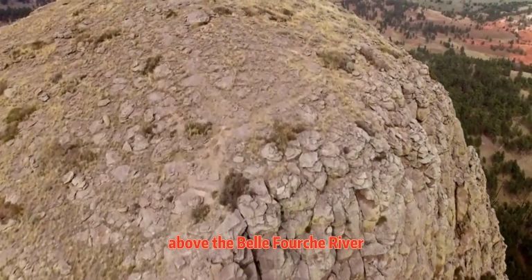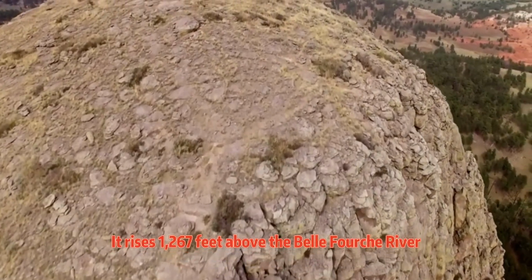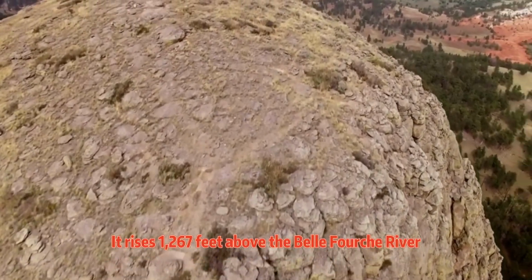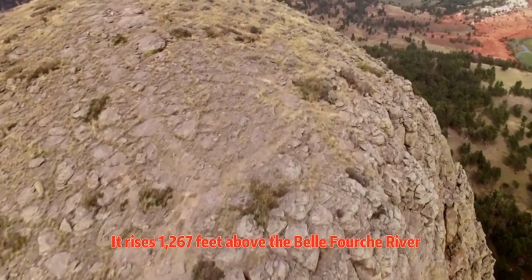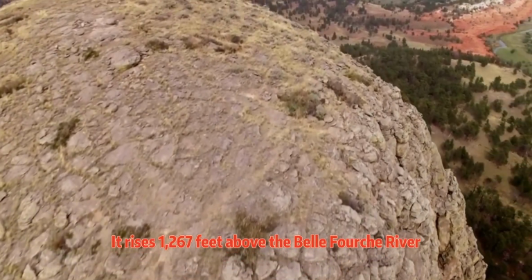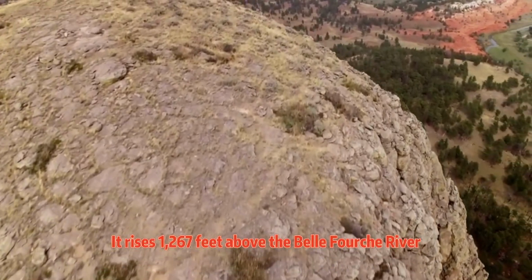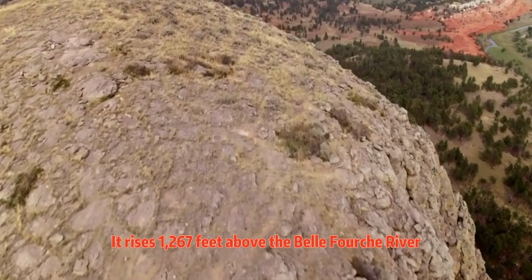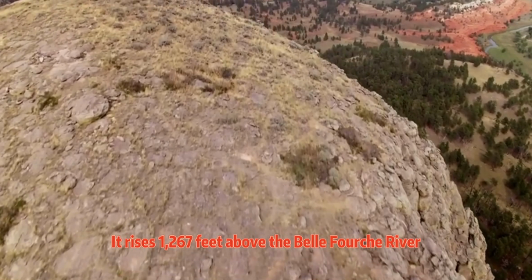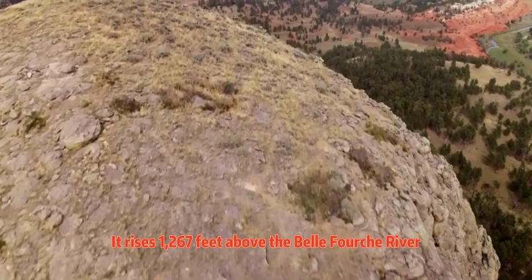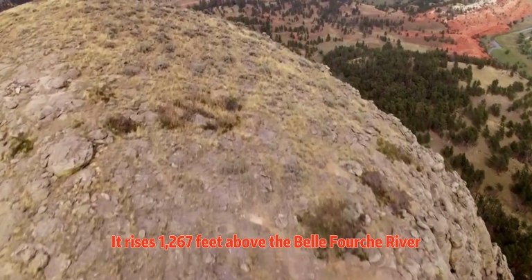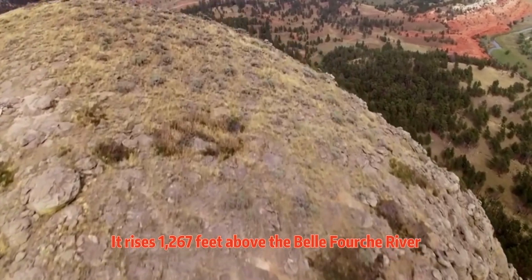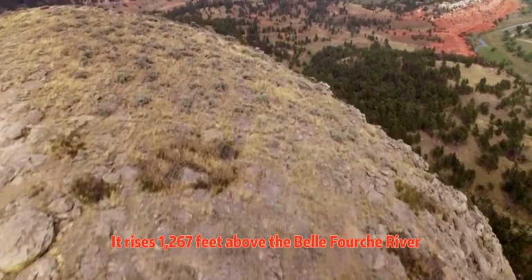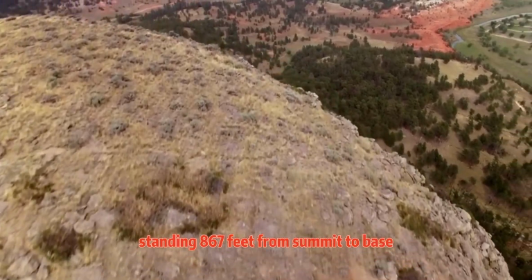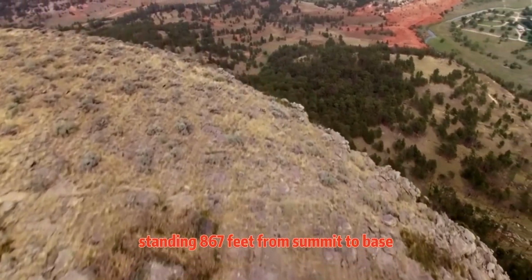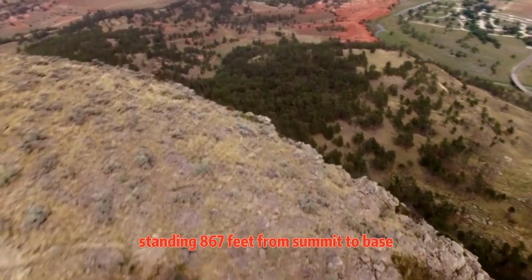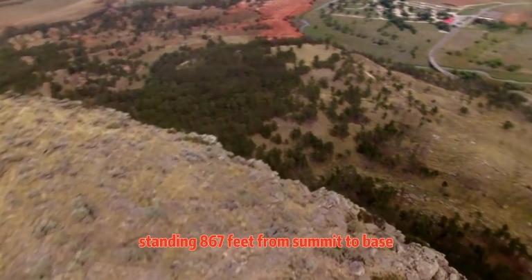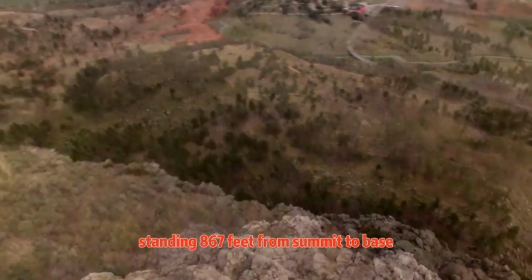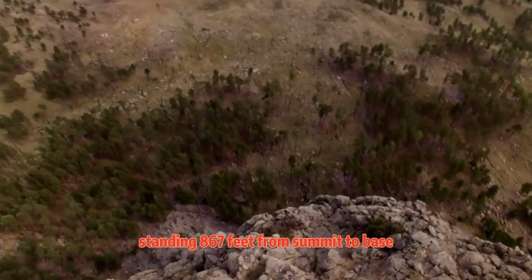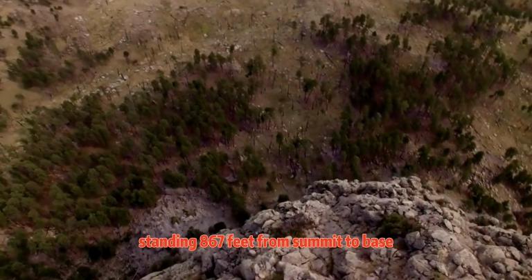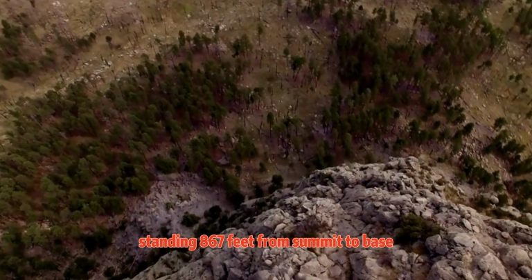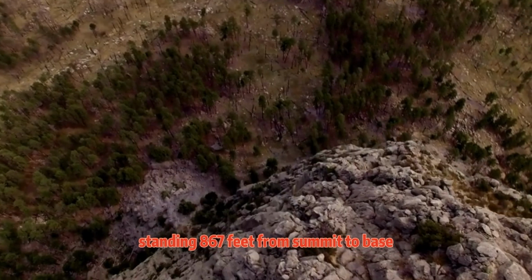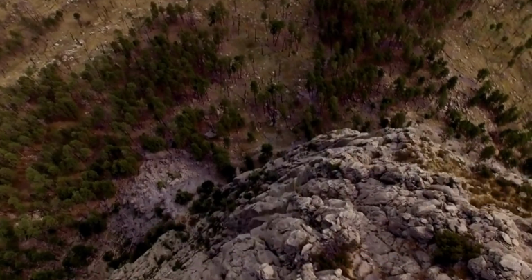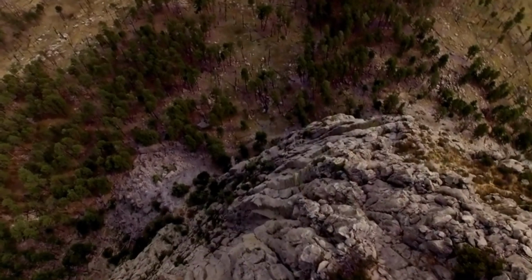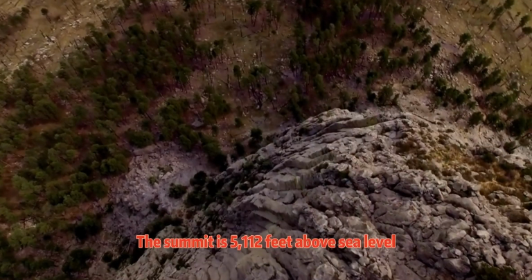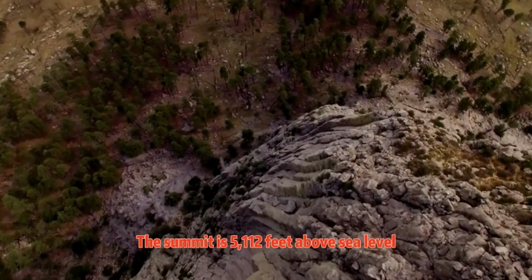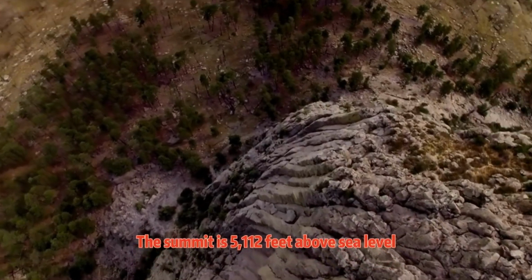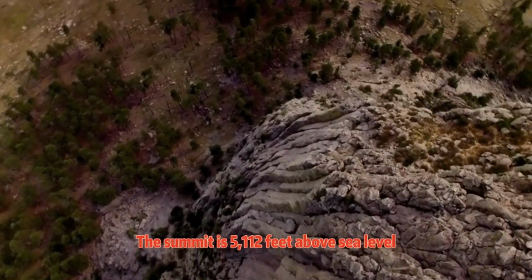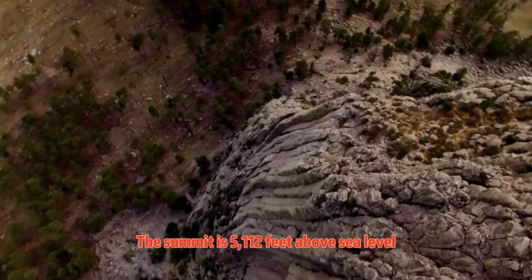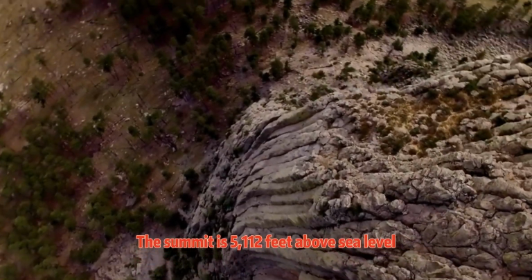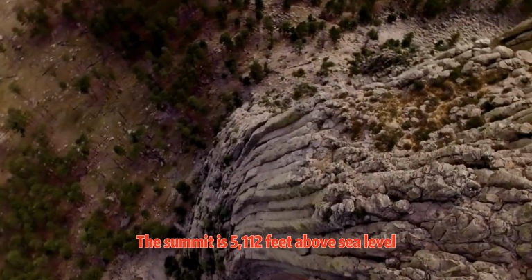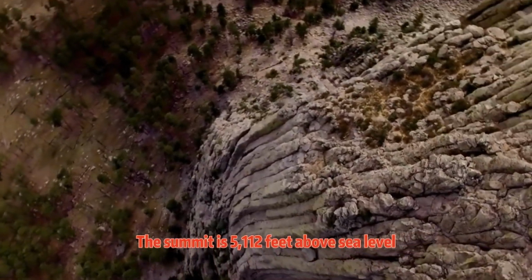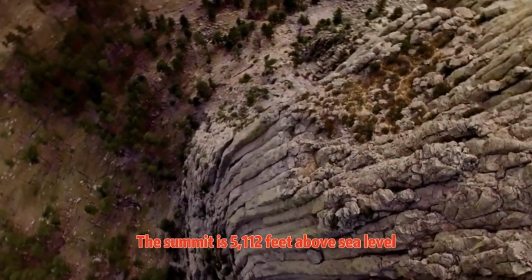It rises 1,267 feet above the Belle Fourche River, standing 867 feet from summit to base. The summit is 5,112 feet above sea level.